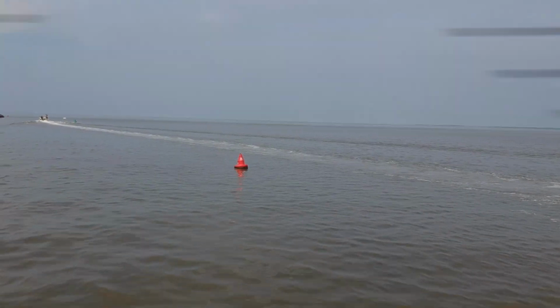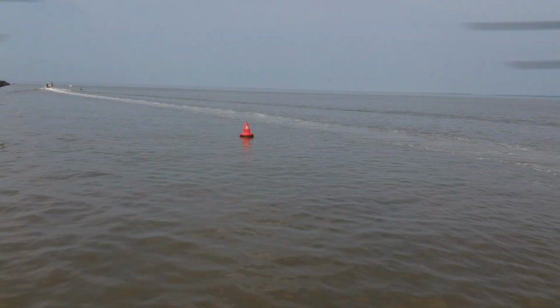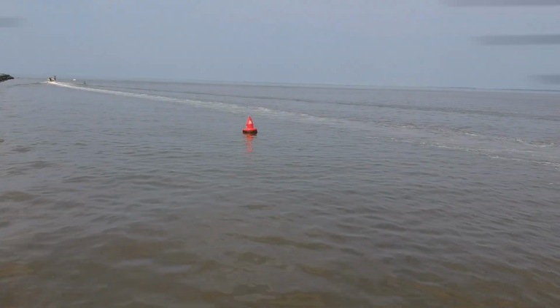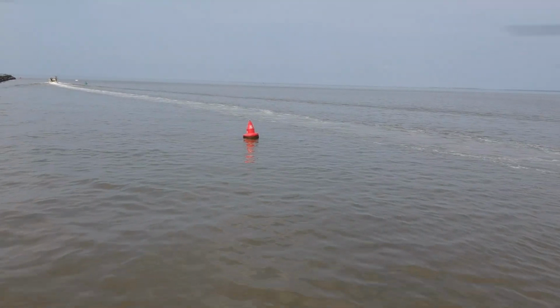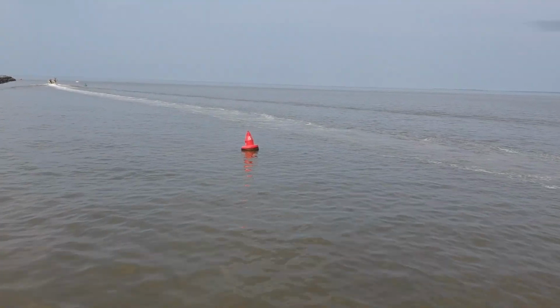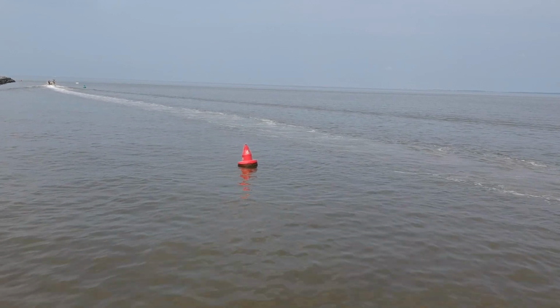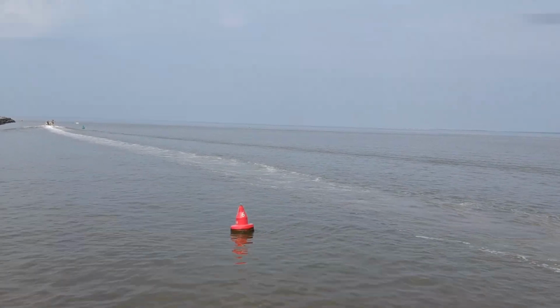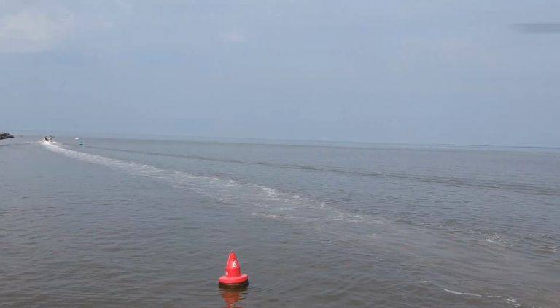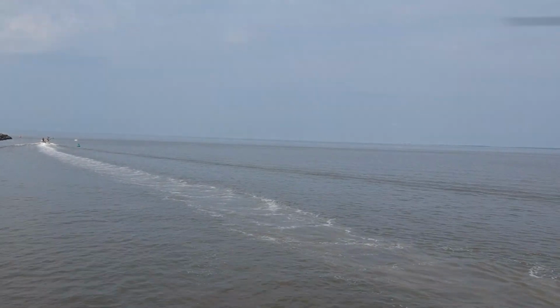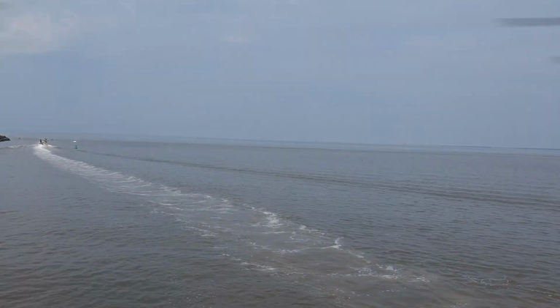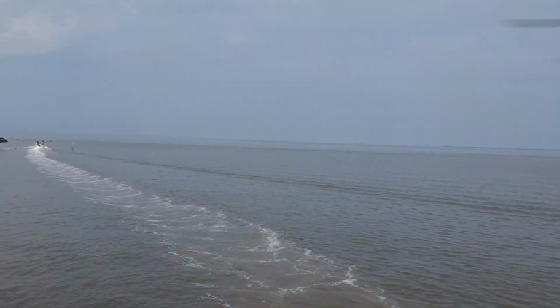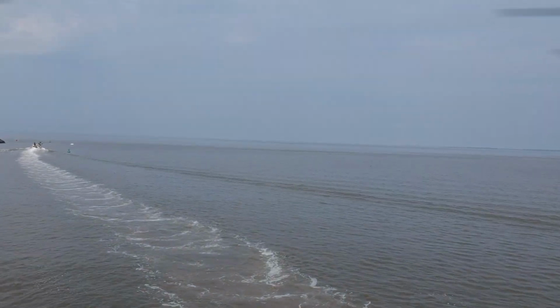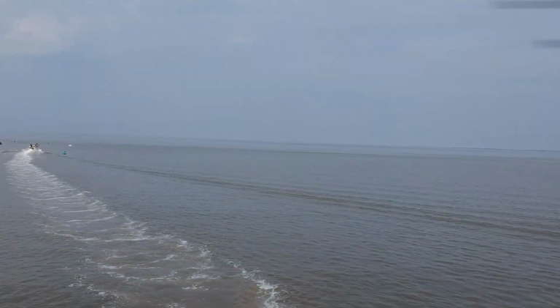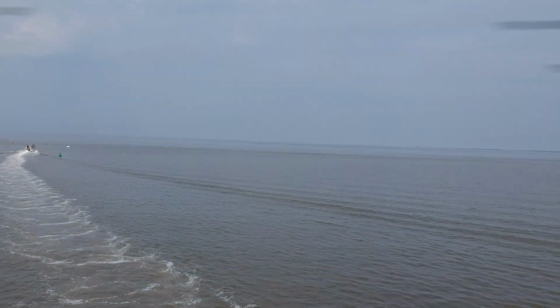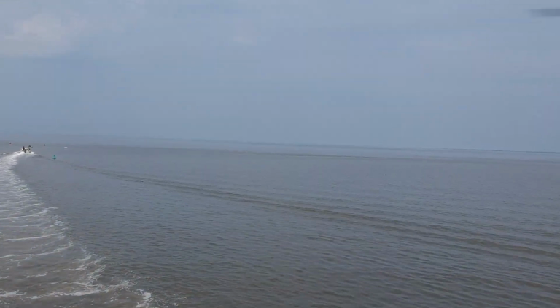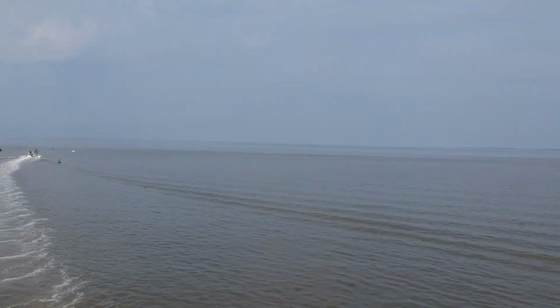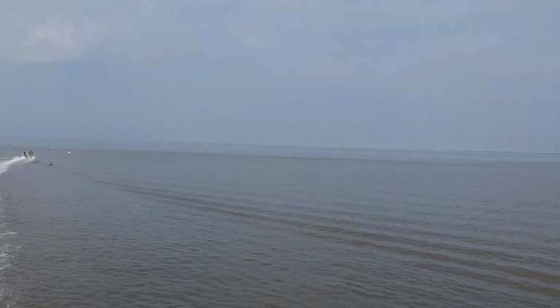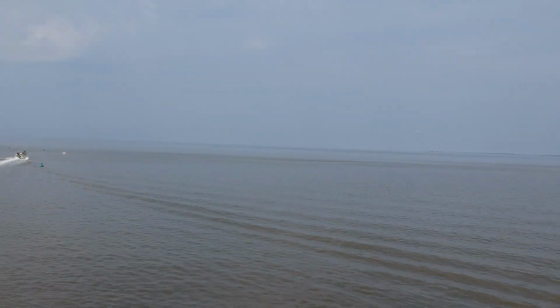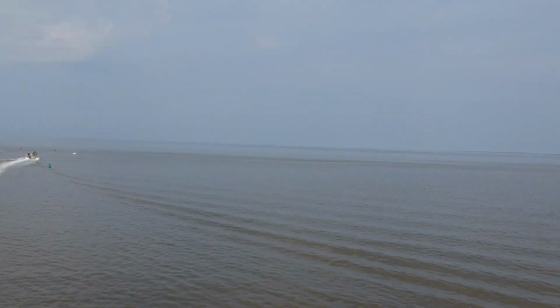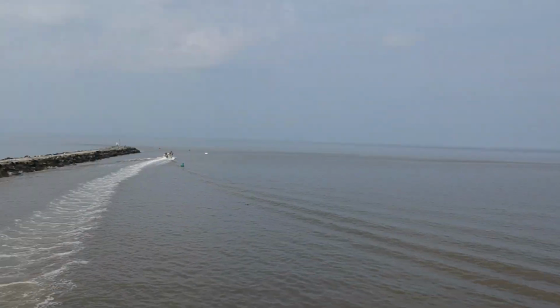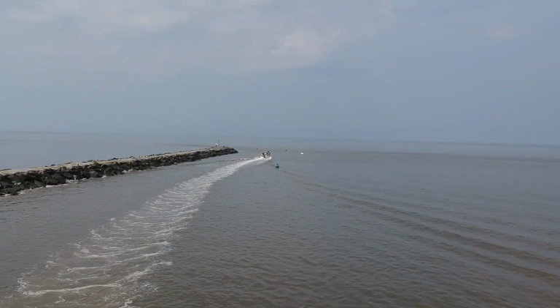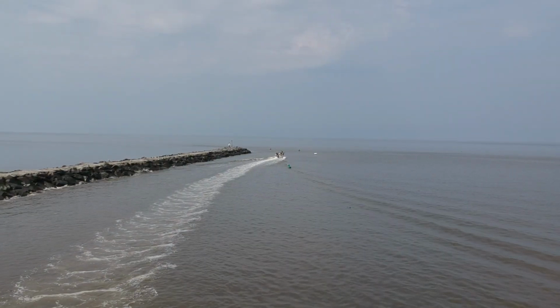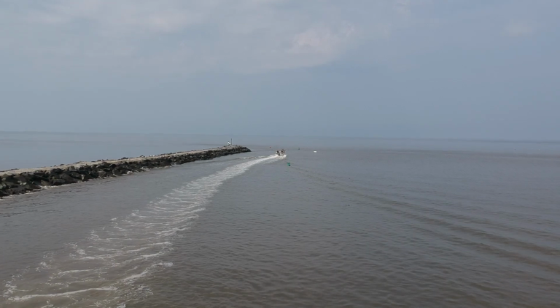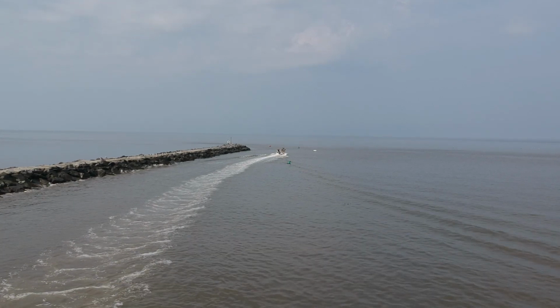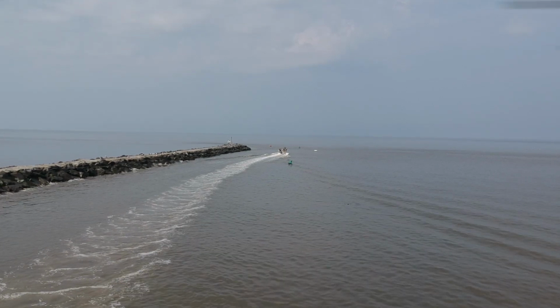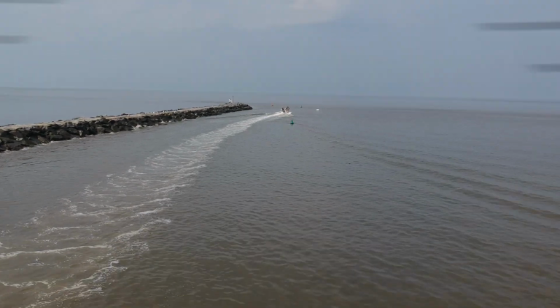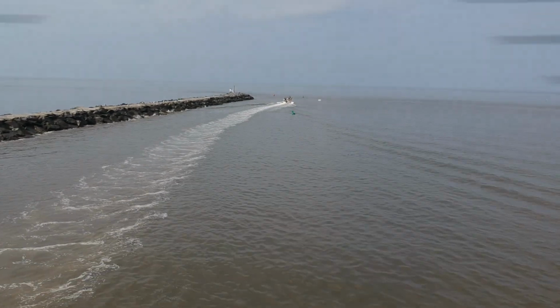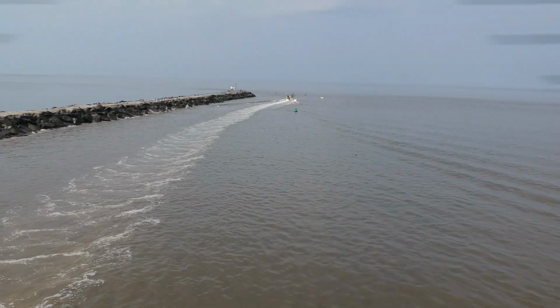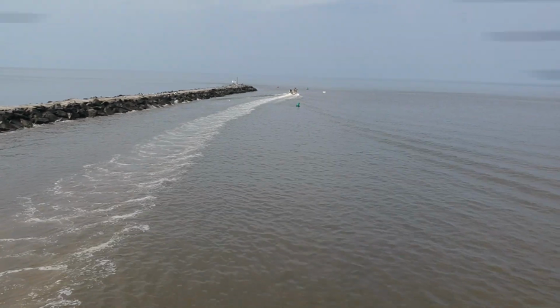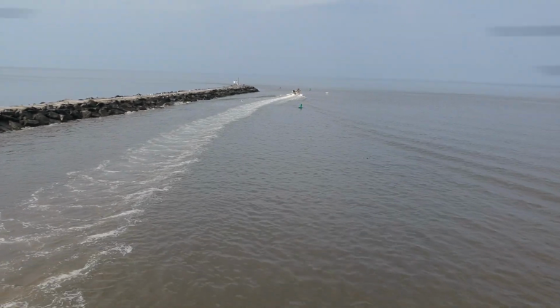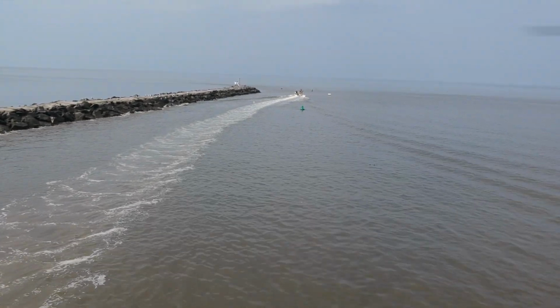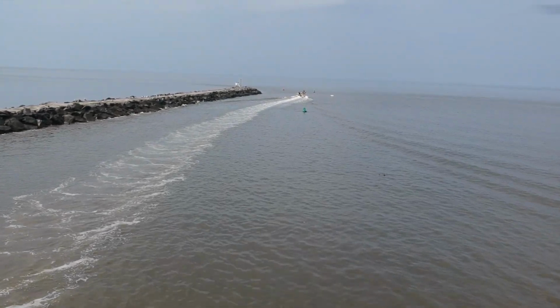A boat went by and I got the idea that it was a decent subject — I wanted to go check it out. But I wasn't fast enough to keep up with it since it had a large head start, so I quickly flipped into sport mode and hauled ass.